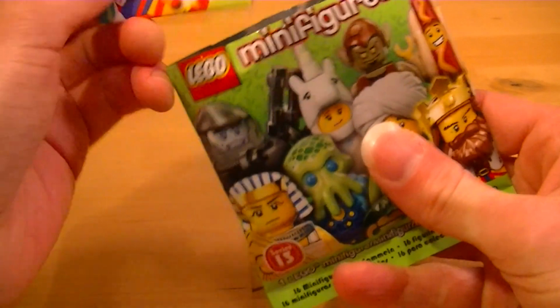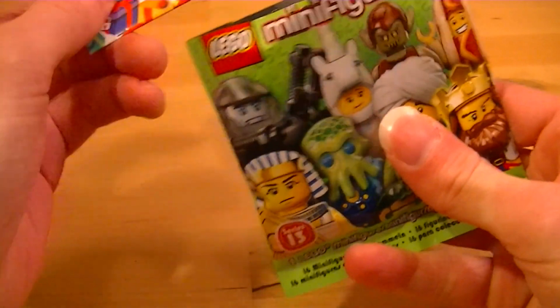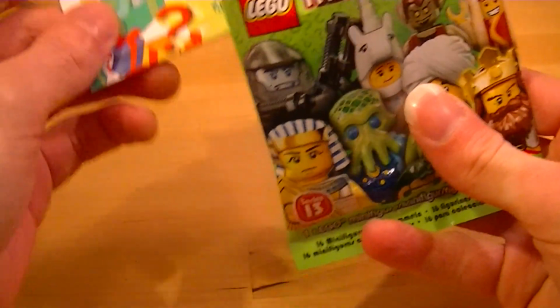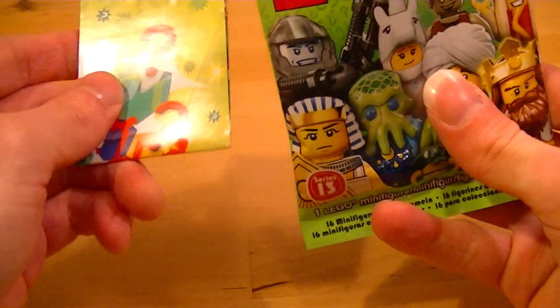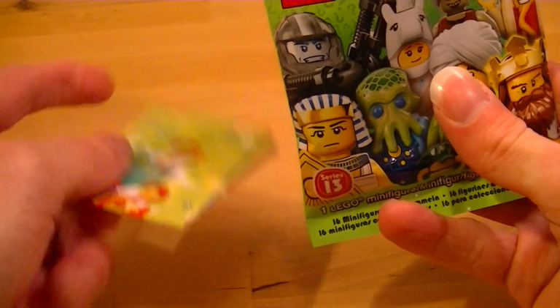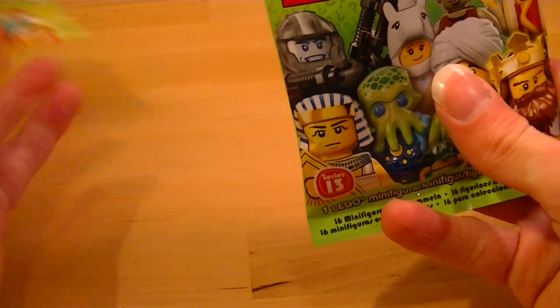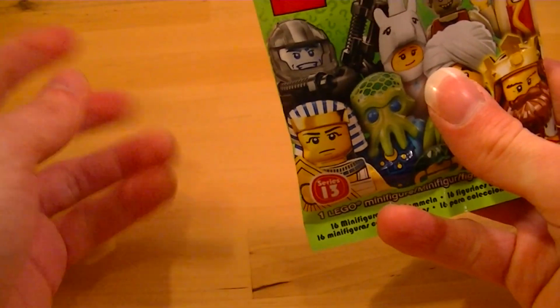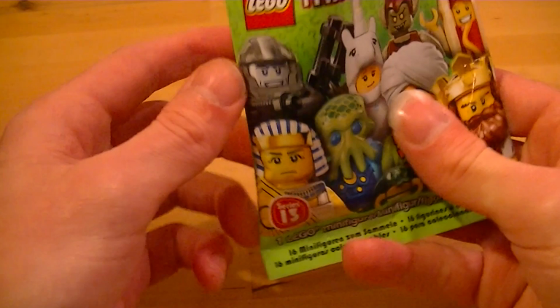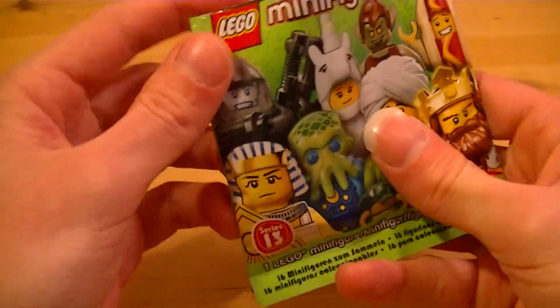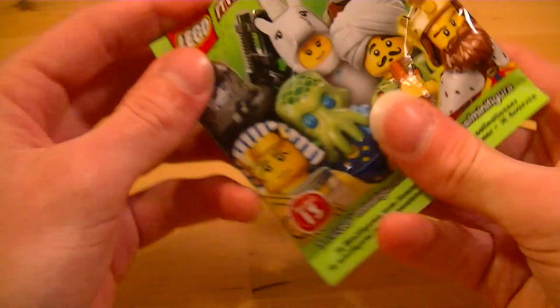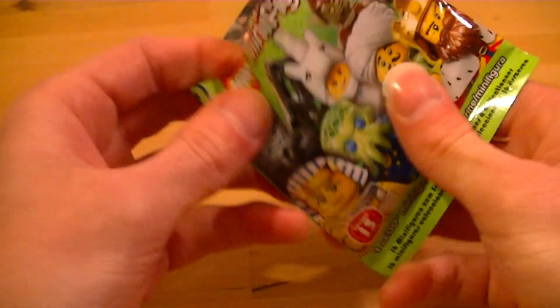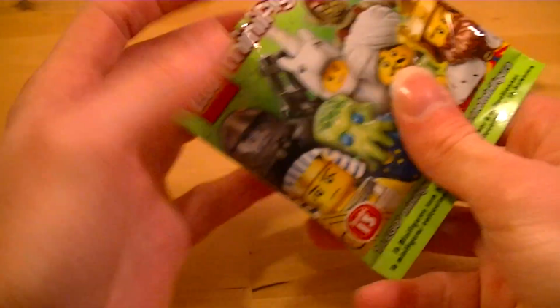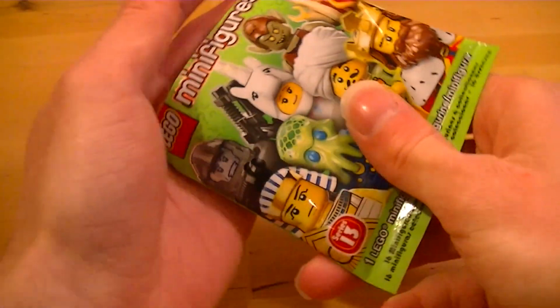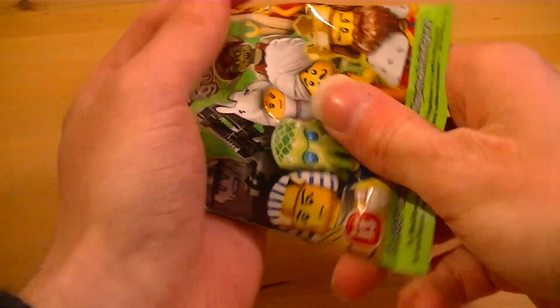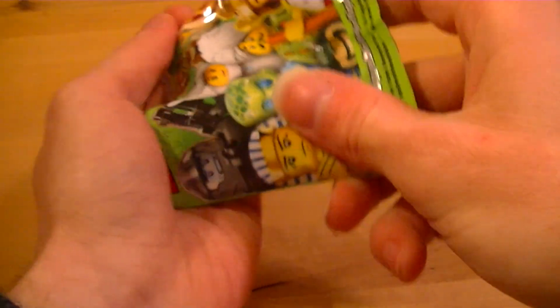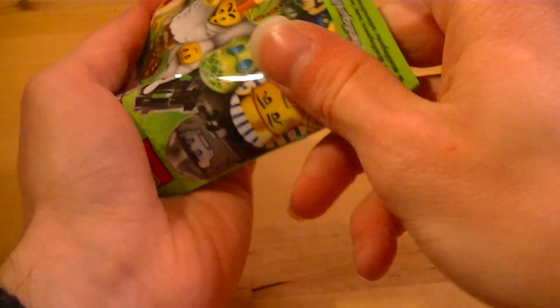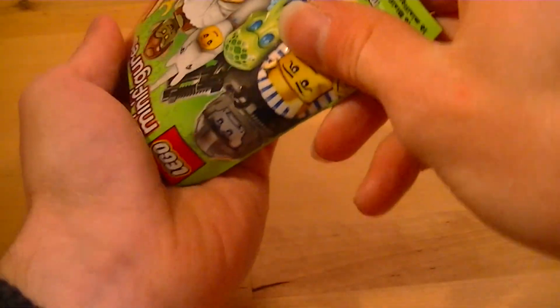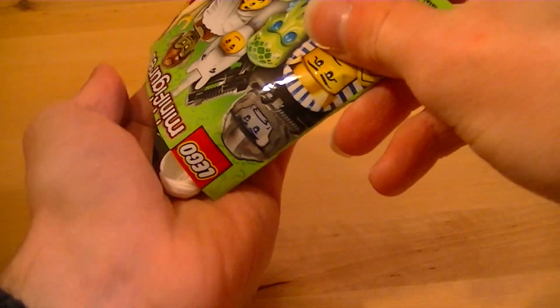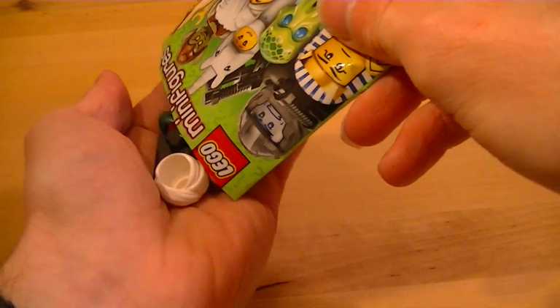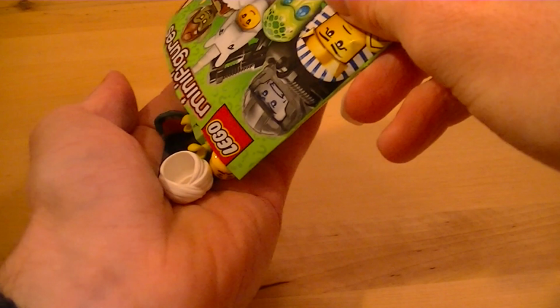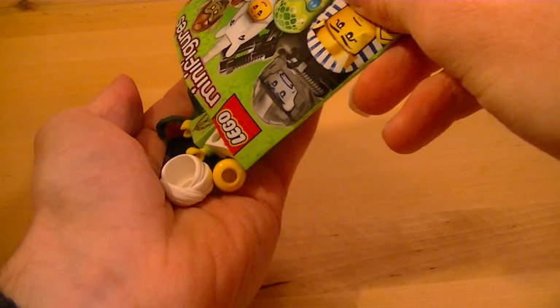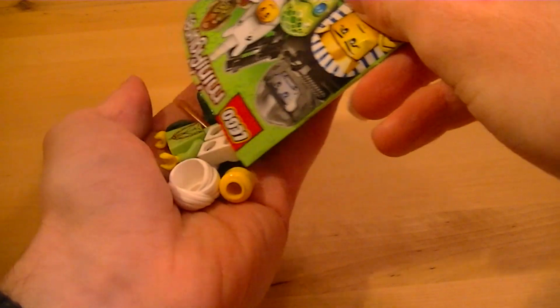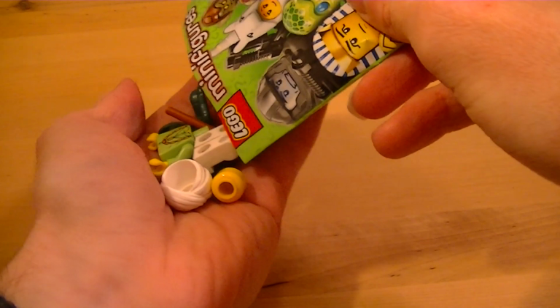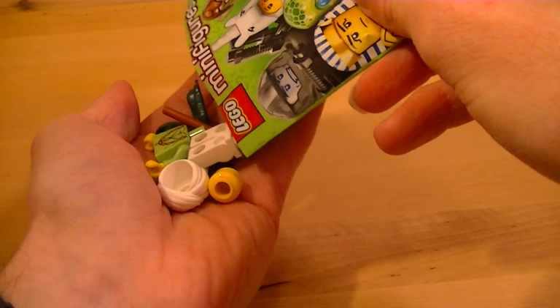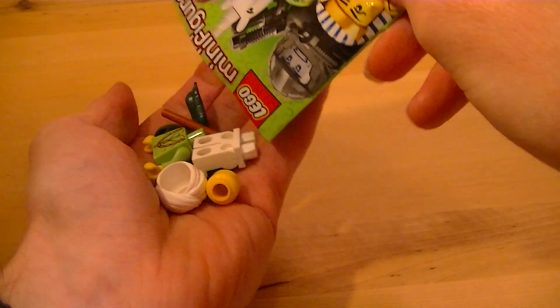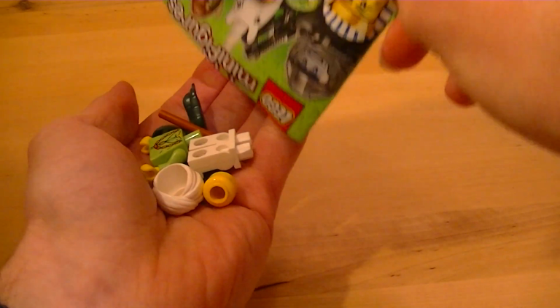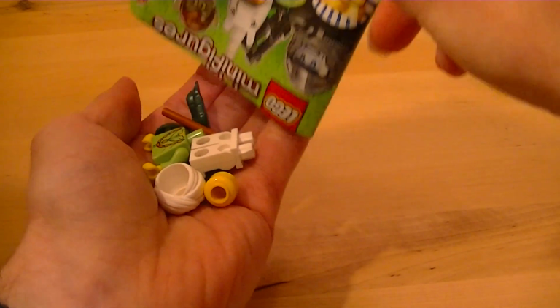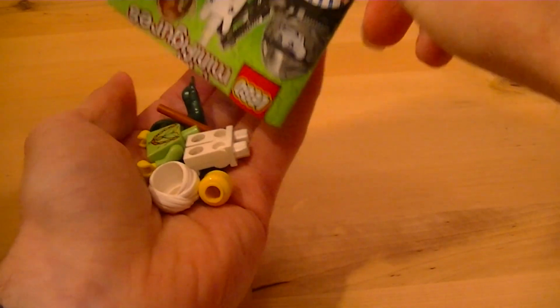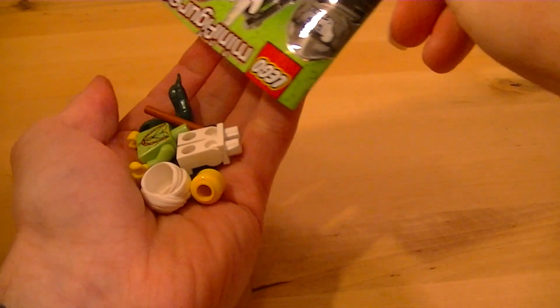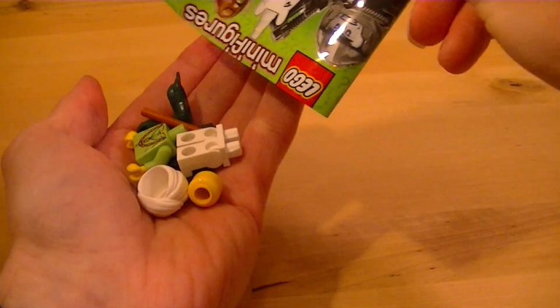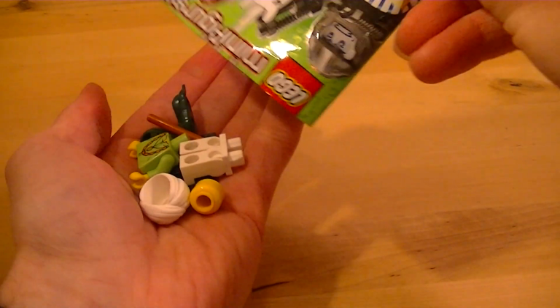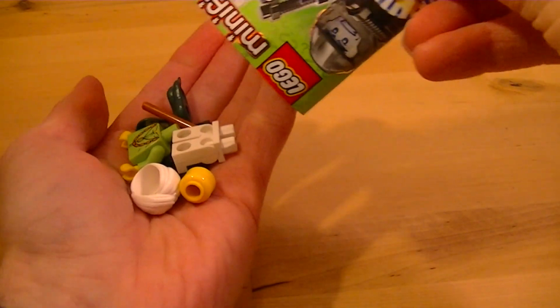Of course we've got the pamphlet. The interesting part is the figure, and we've got the snake charmer.